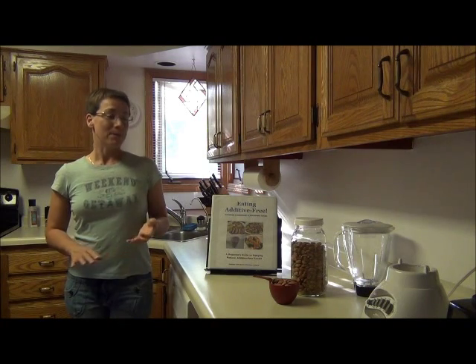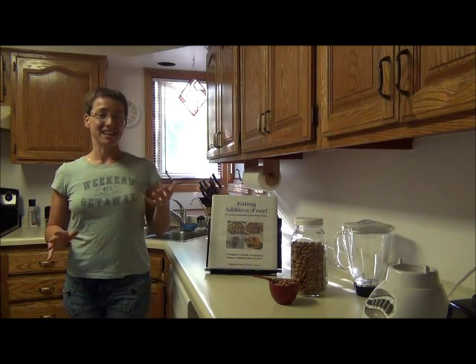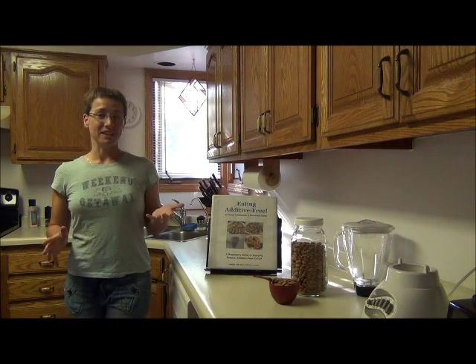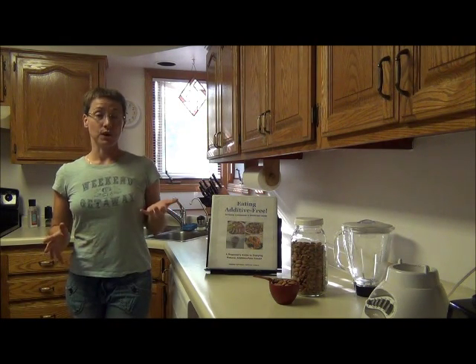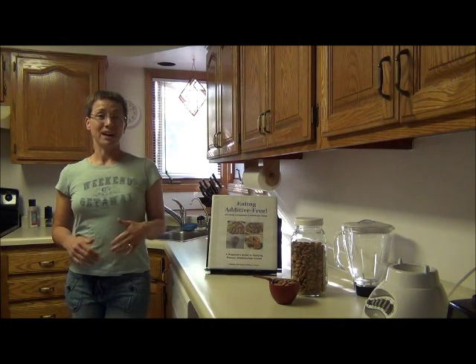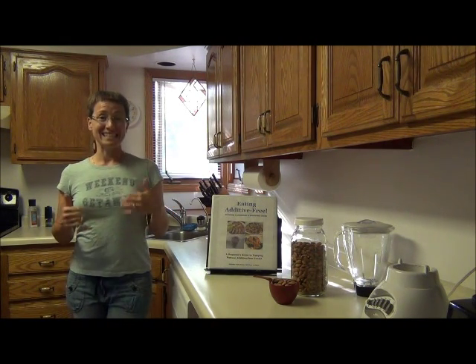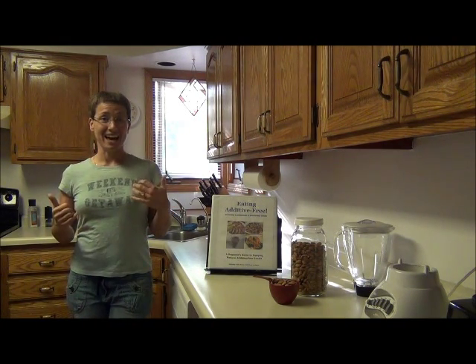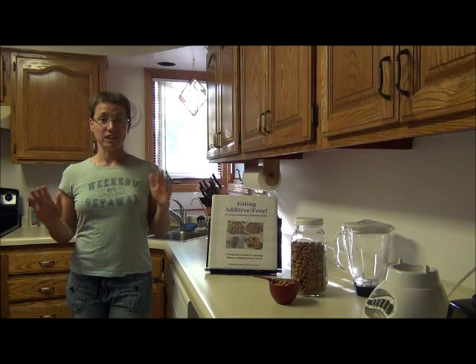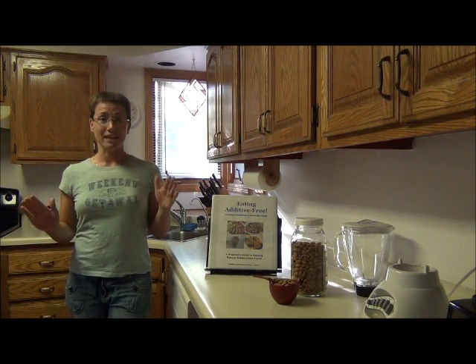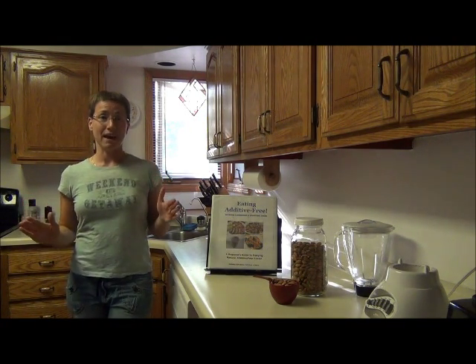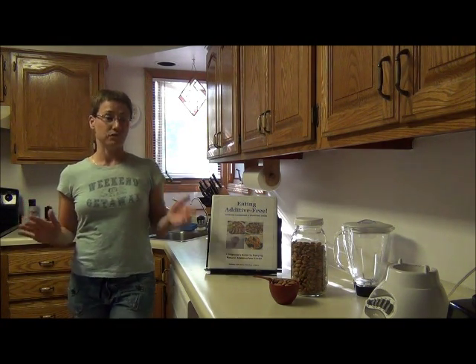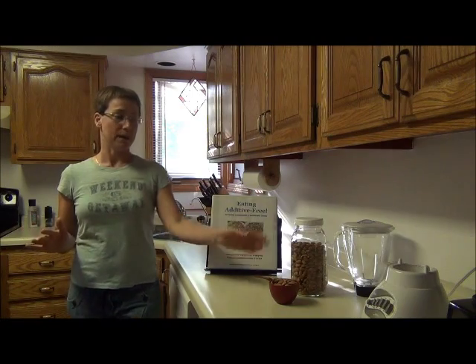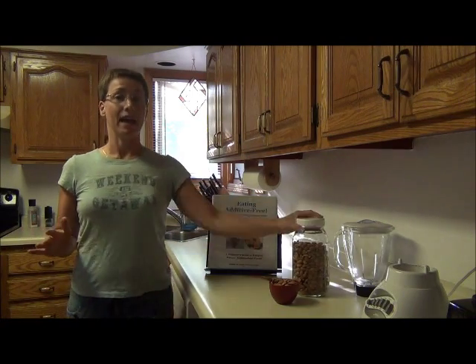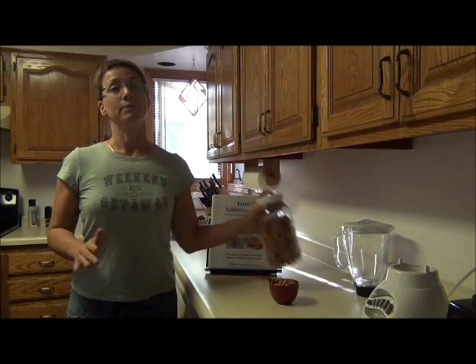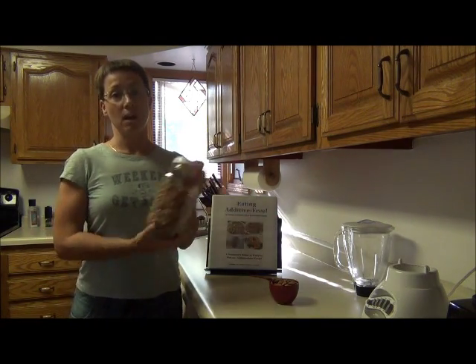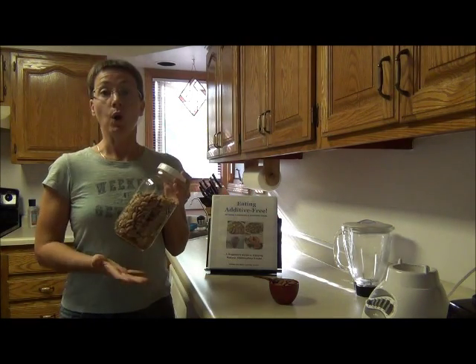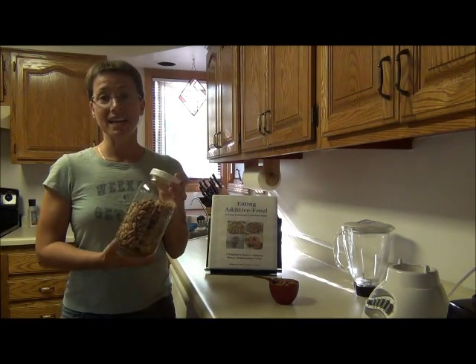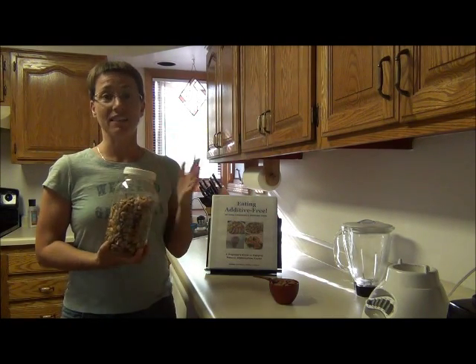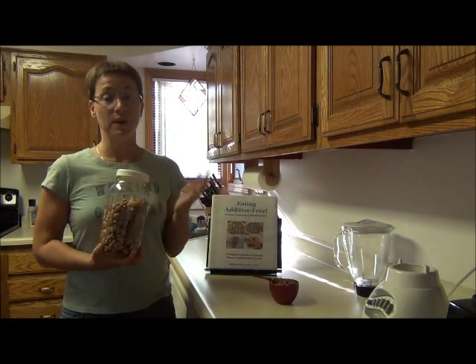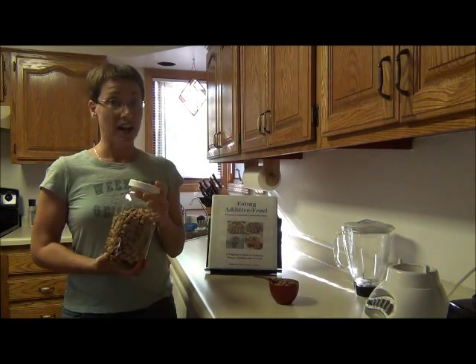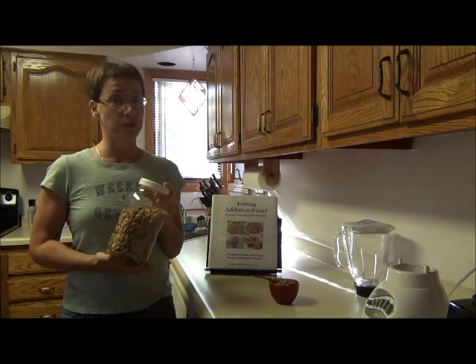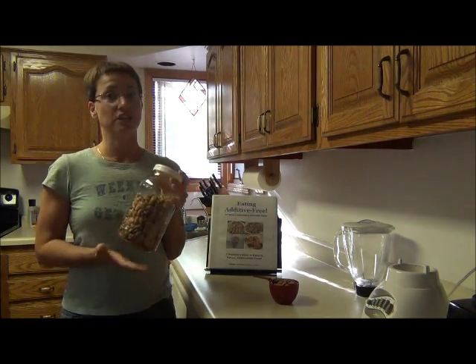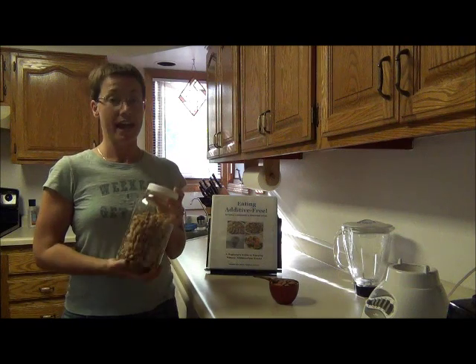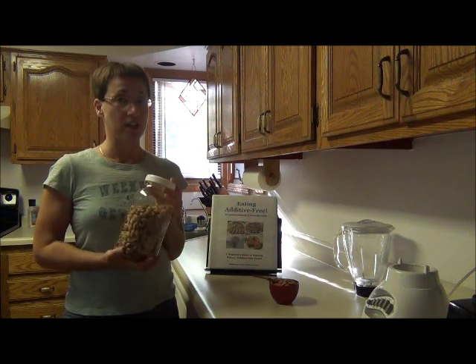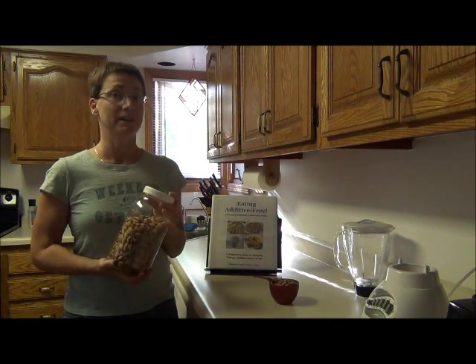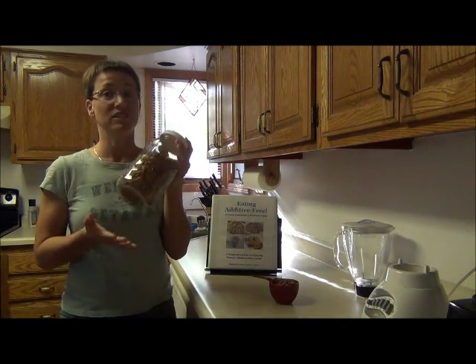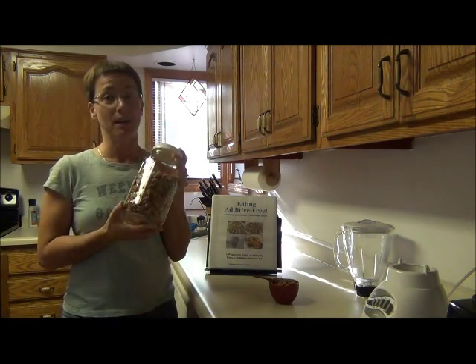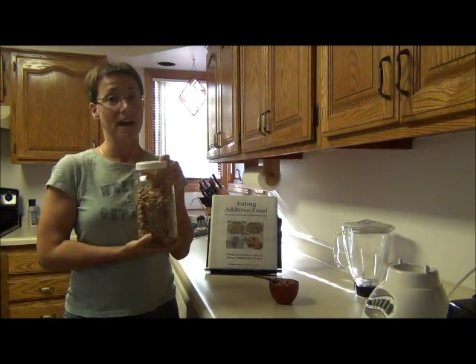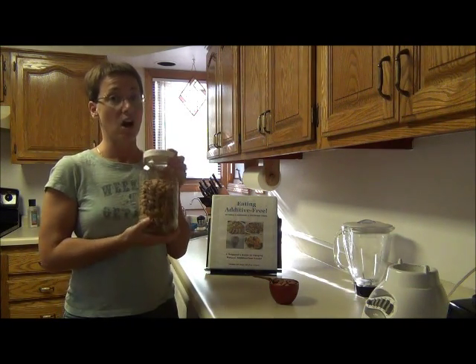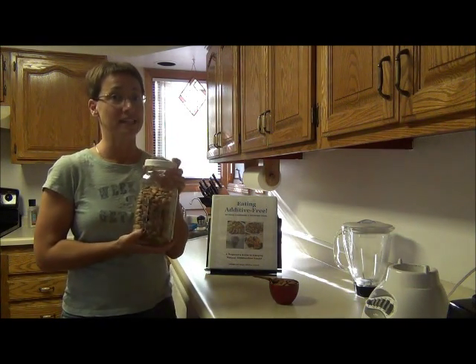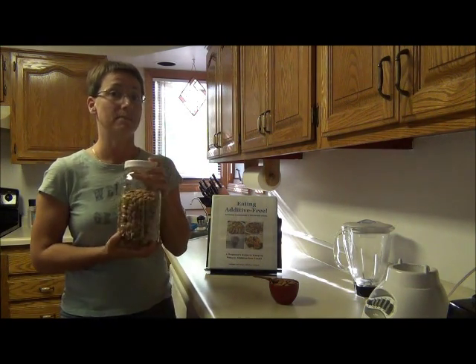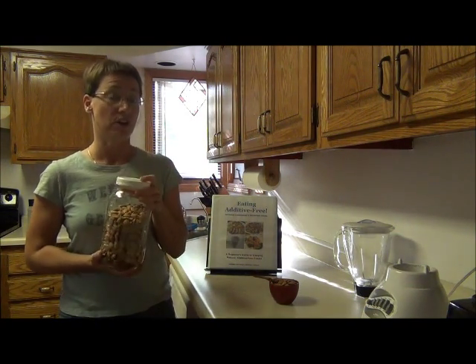But the stuff you find at the store, the price is sky high — like twice the amount of just buying plain almonds. Or you might not even live anywhere near a health food store that actually carries almond meal, and you're stuck buying almonds and trying to make your own.